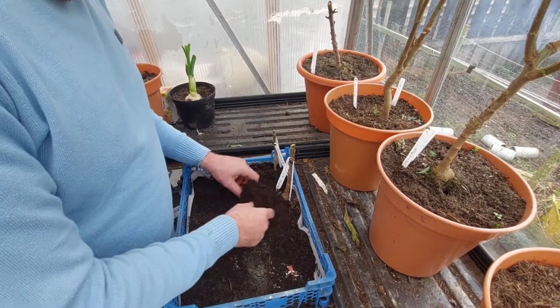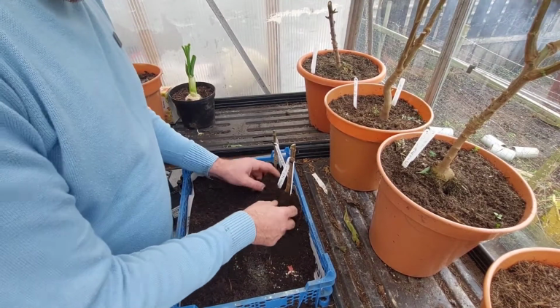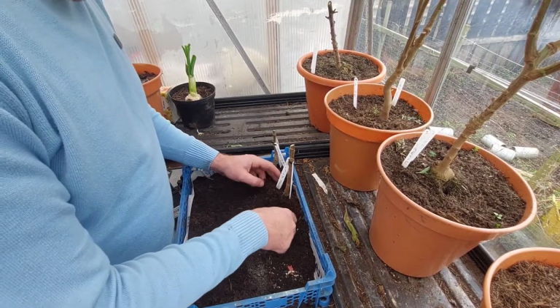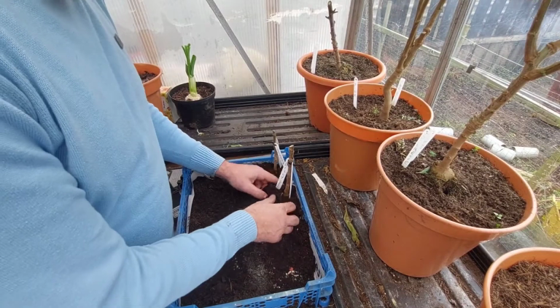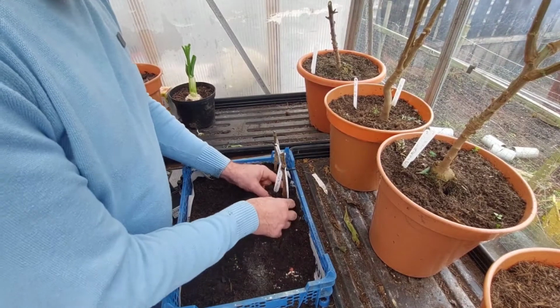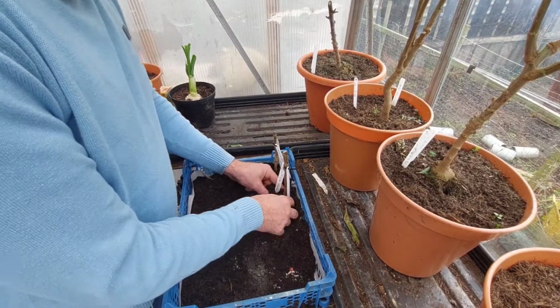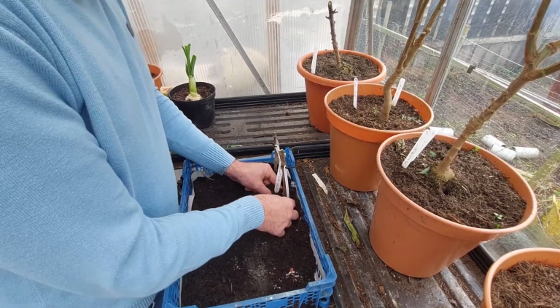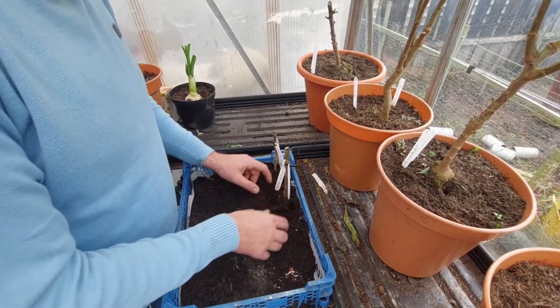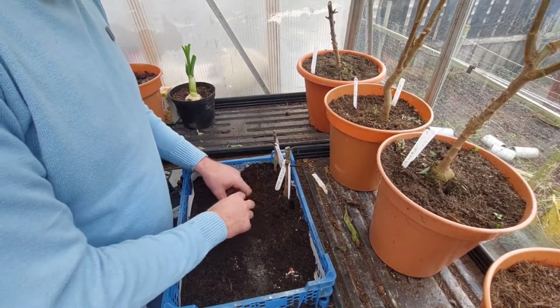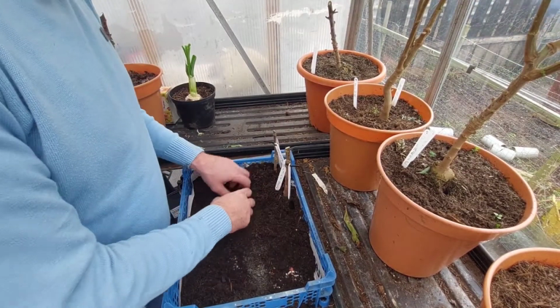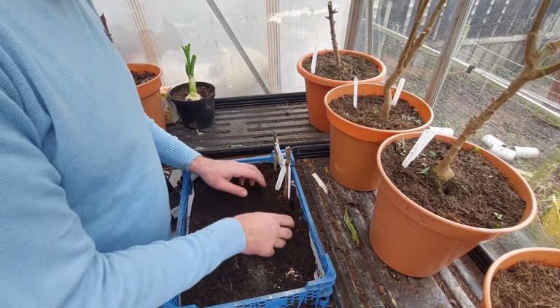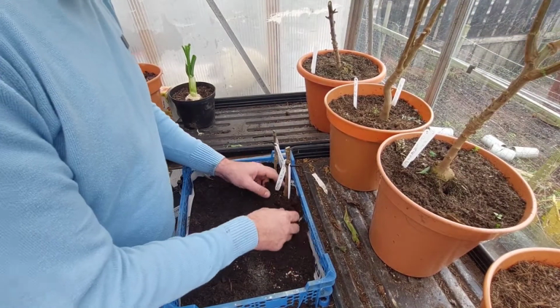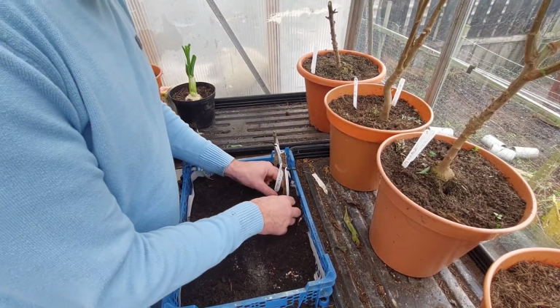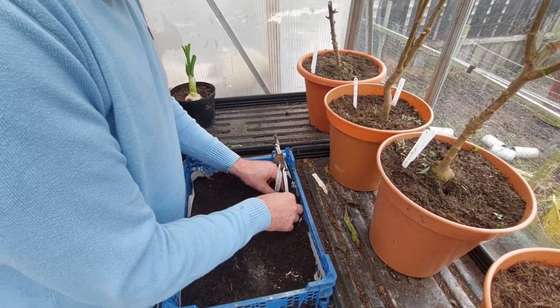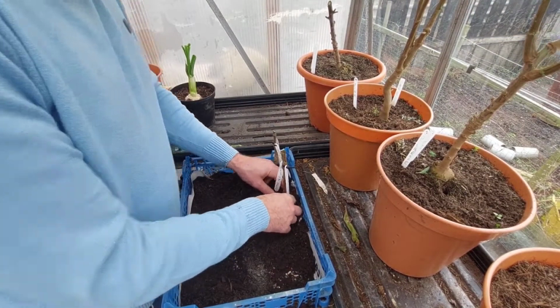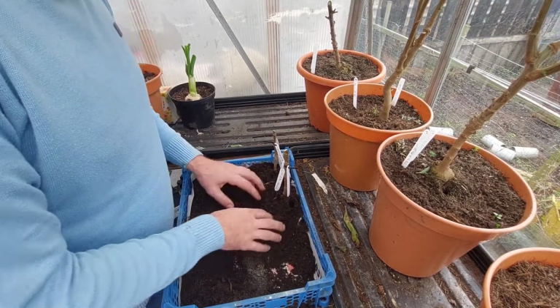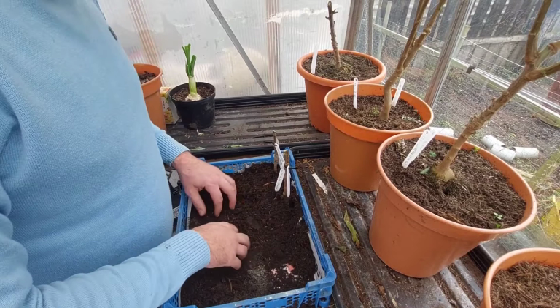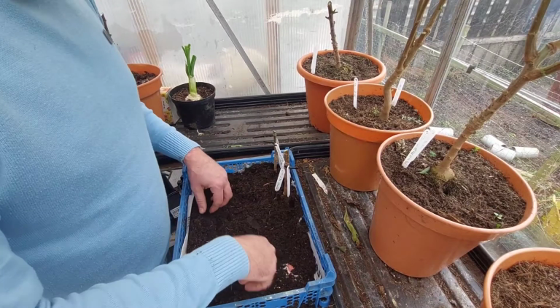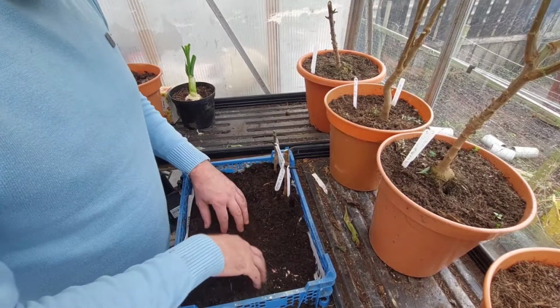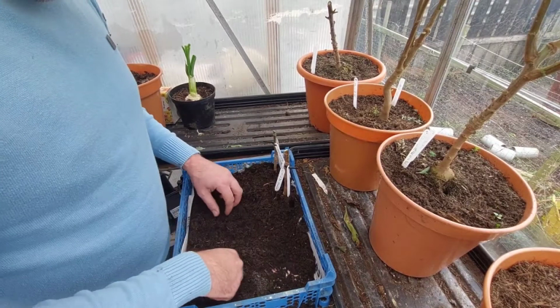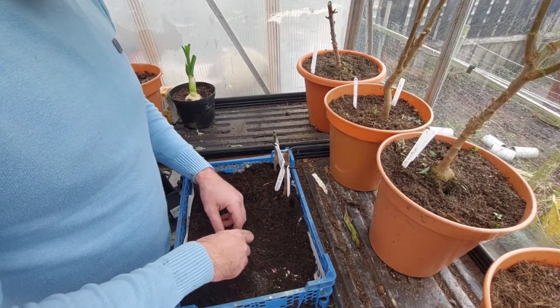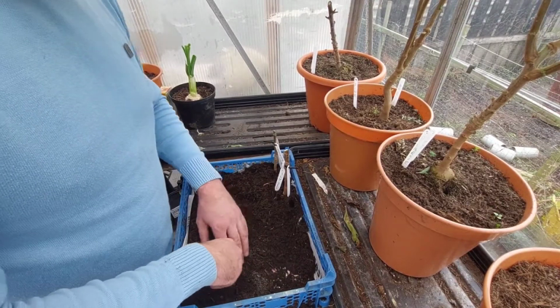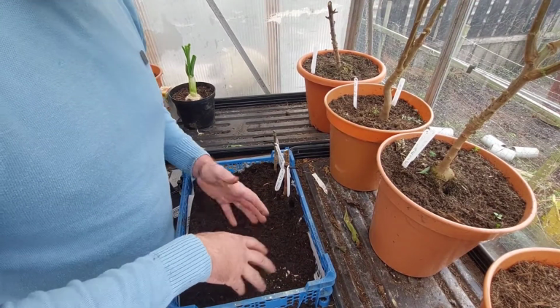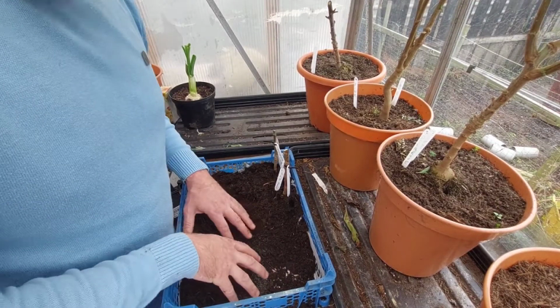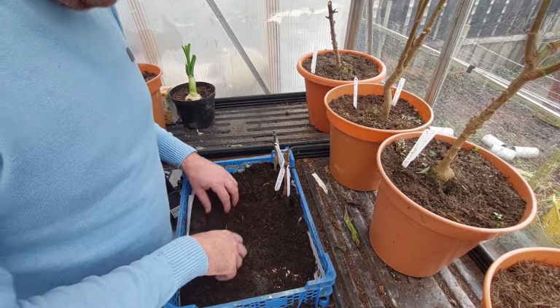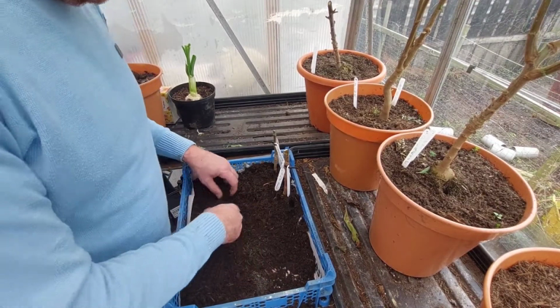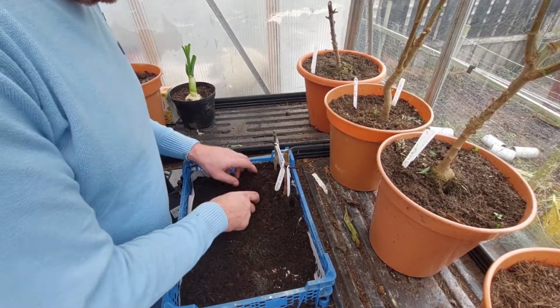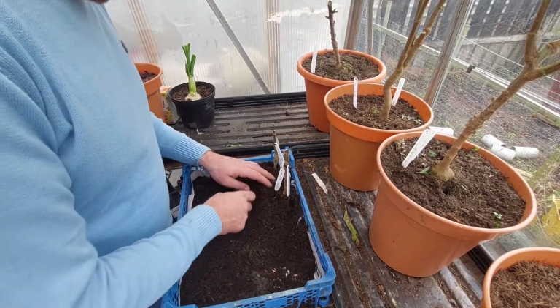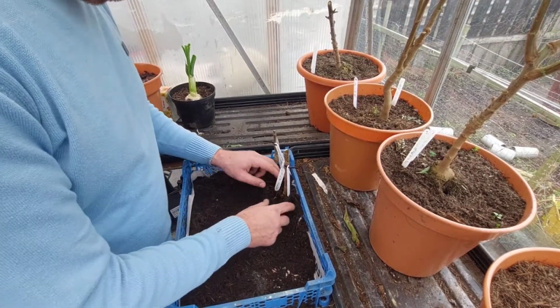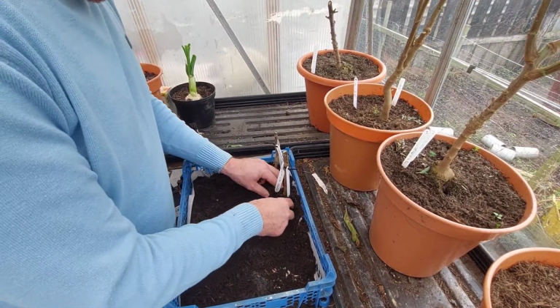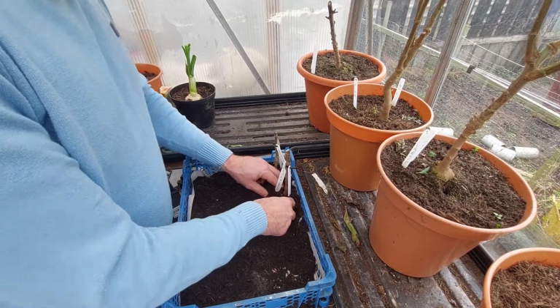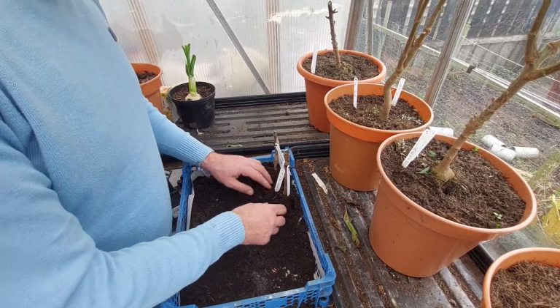I have lined this mushroom tray out with a little bit of paper at the bottom, just to hold the moisture in a little bit. And also when I do put a little bit of water in, it doesn't spill all over the place and make a mess.